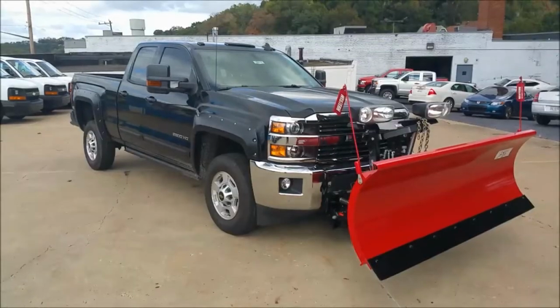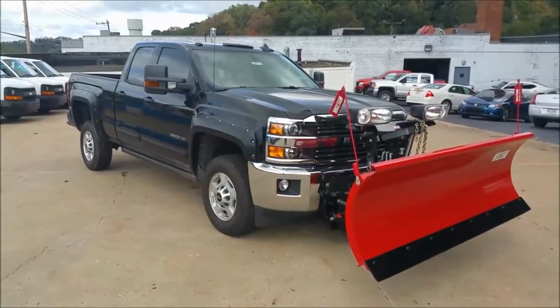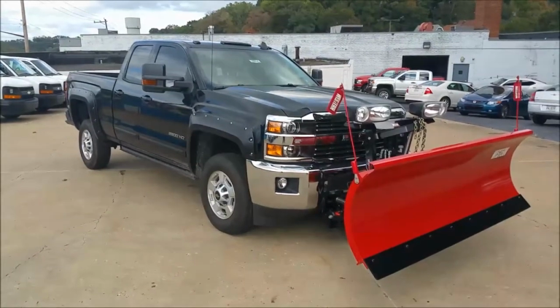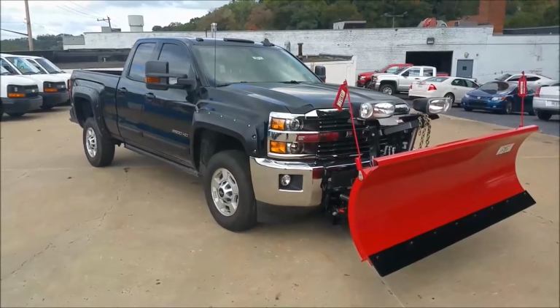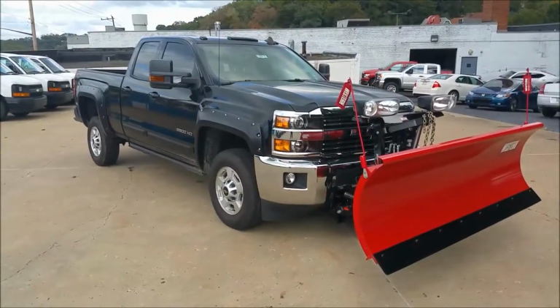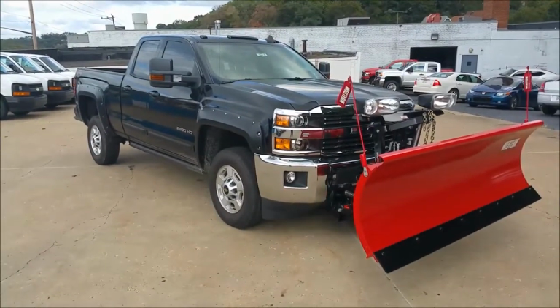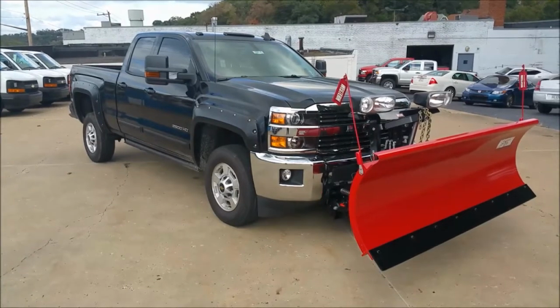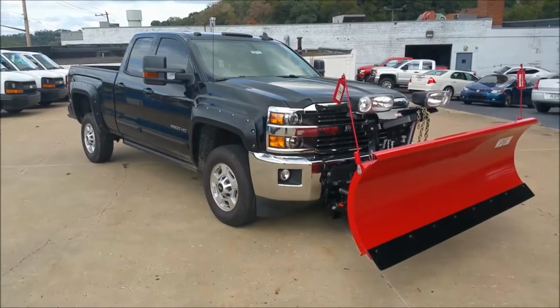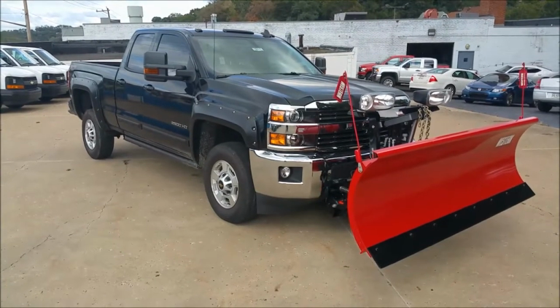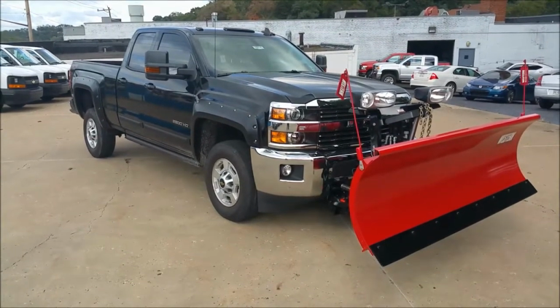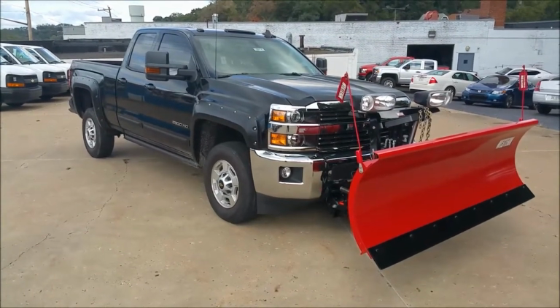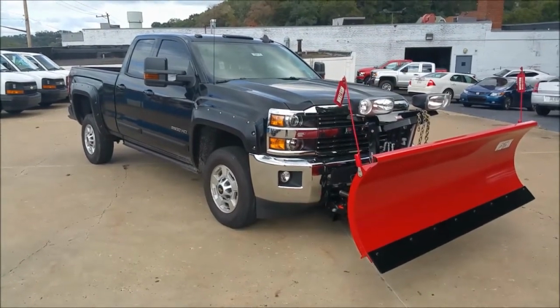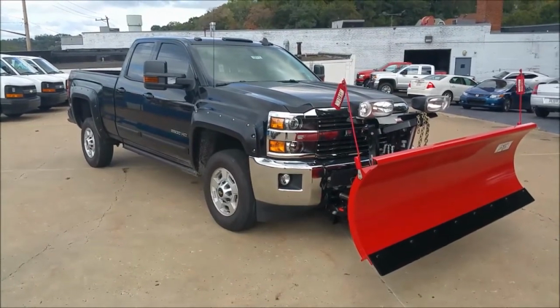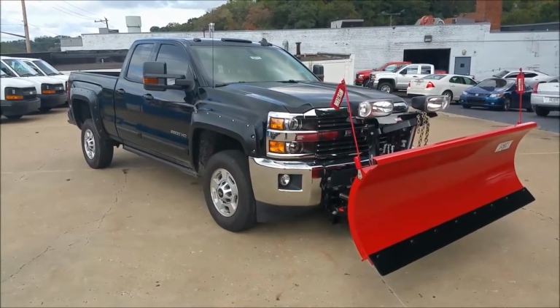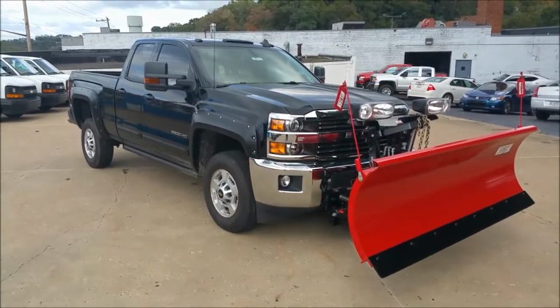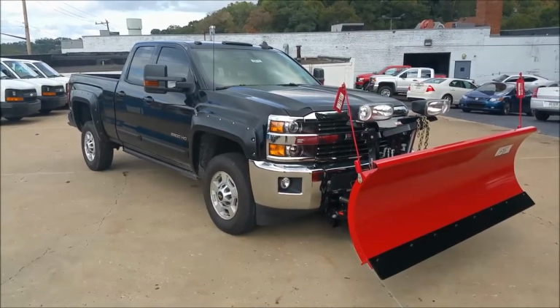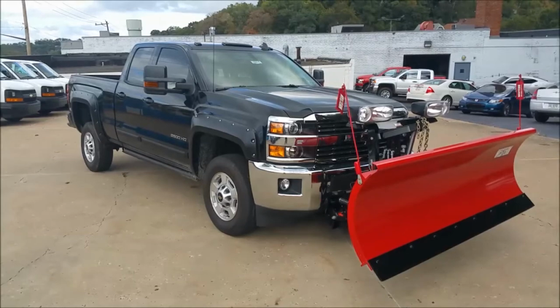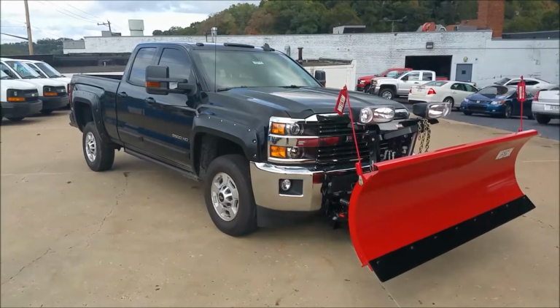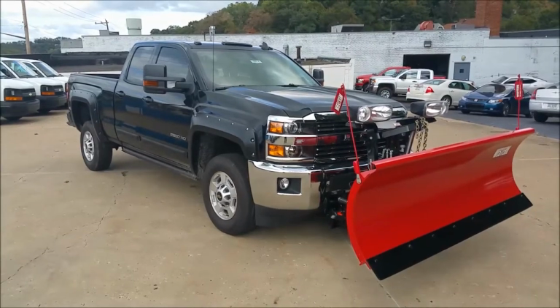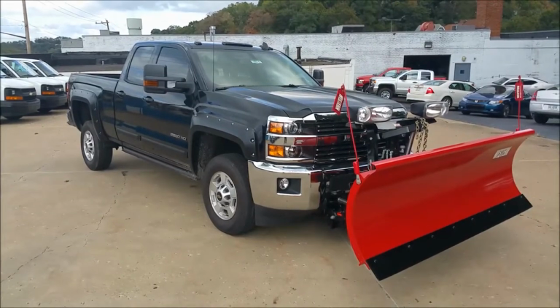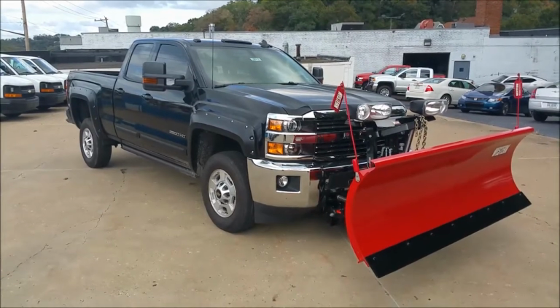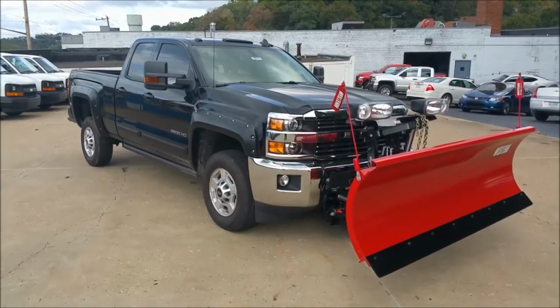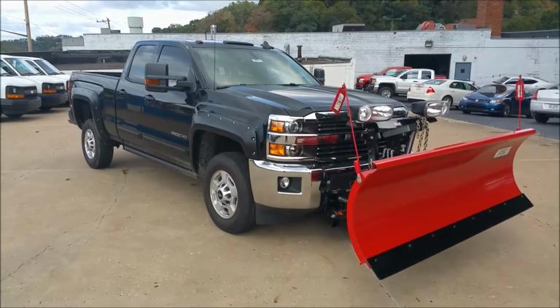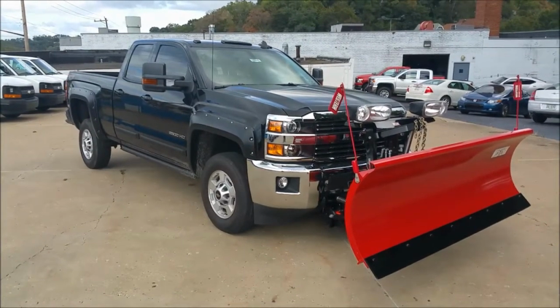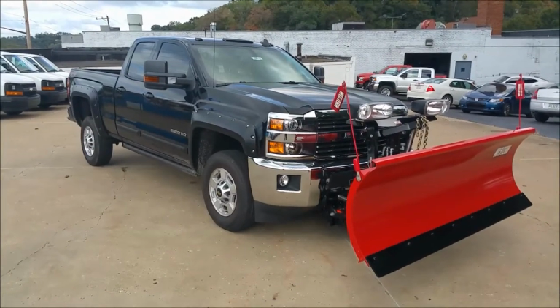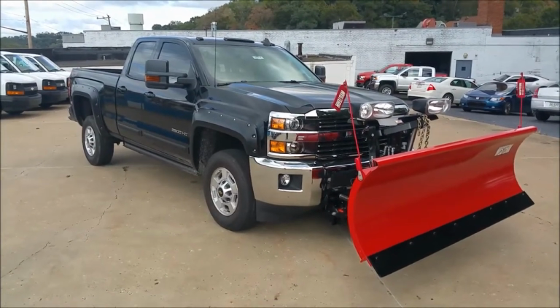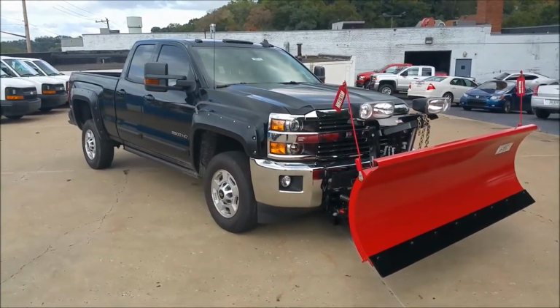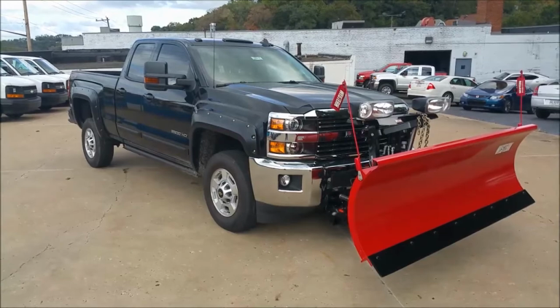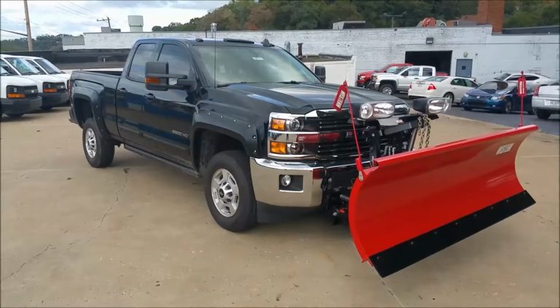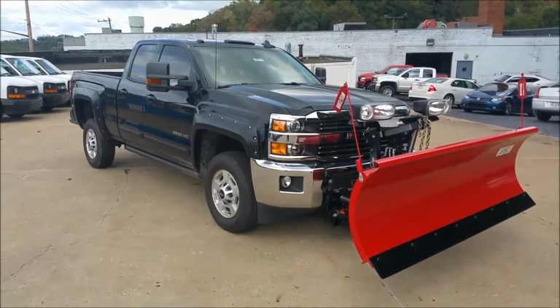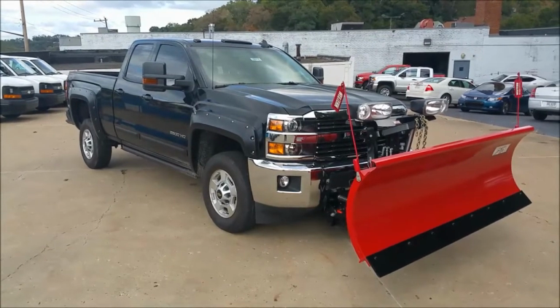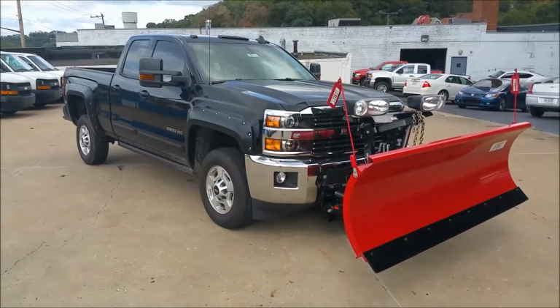What is up everyone, this is George Tratras here at Auric Chevrolet in Pittsburgh, Pennsylvania. Today I'm going to be showing you this beautiful black 2017 Chevrolet Silverado 2500 HD. This one happens to be a double cab and it has a short bed in the rear.